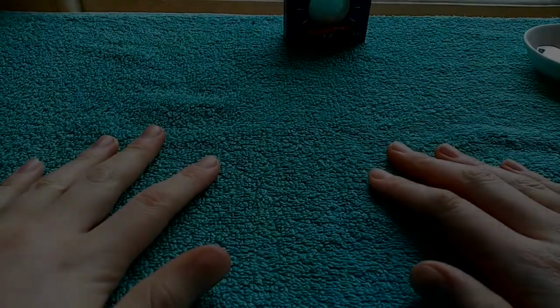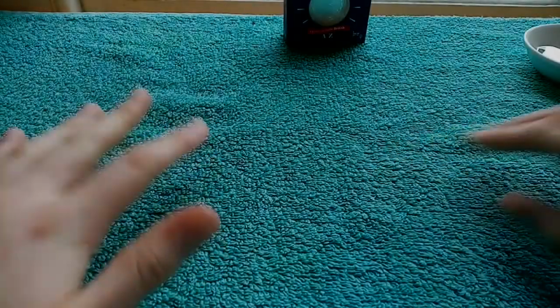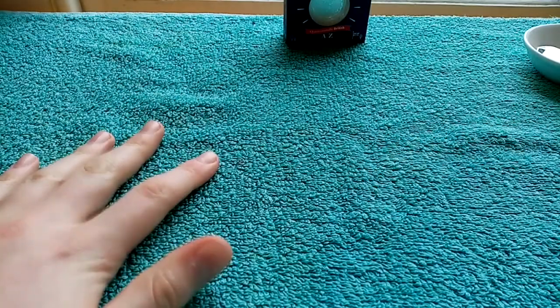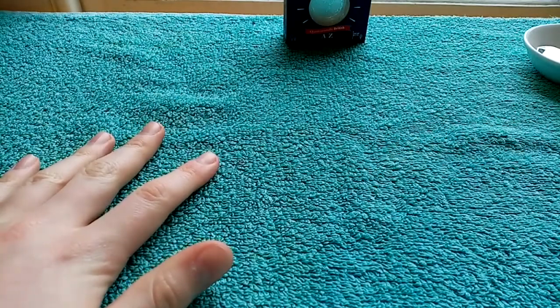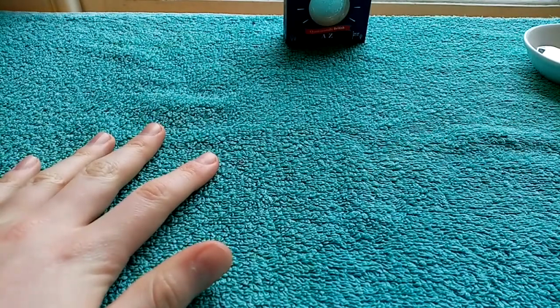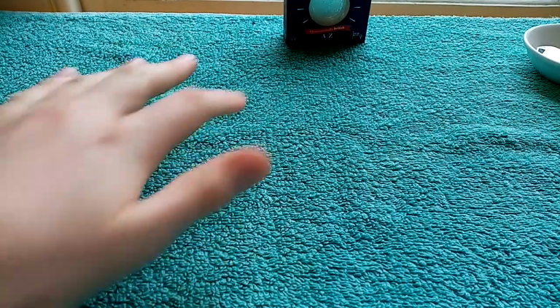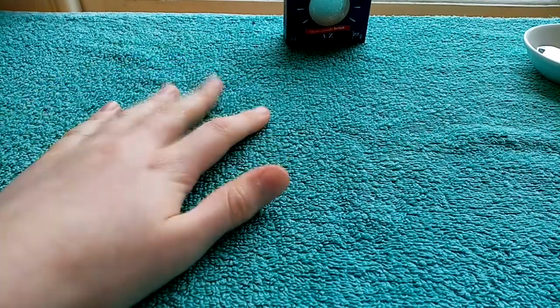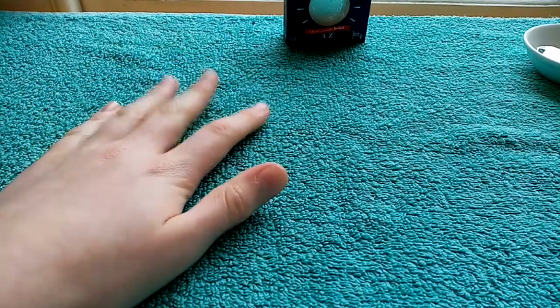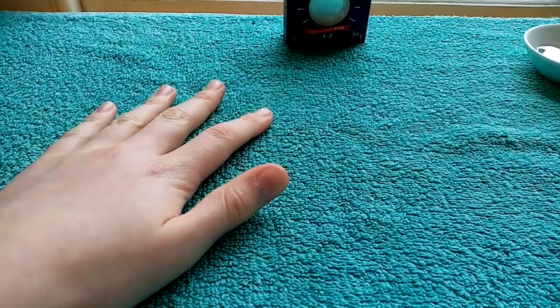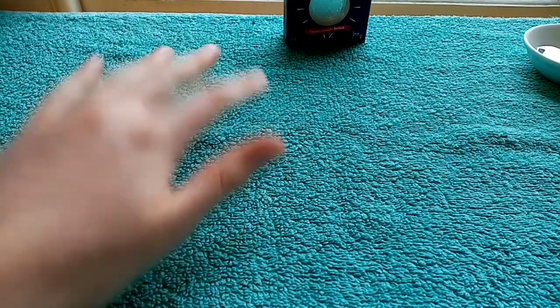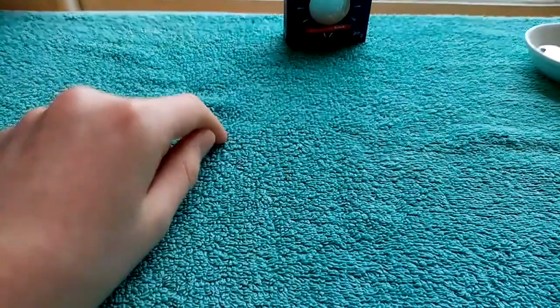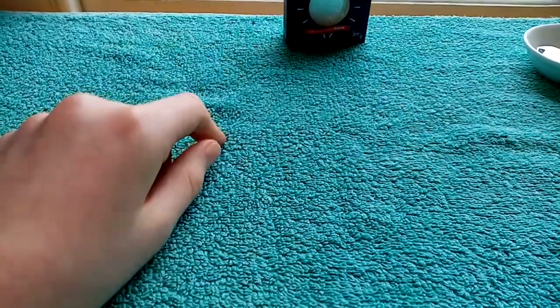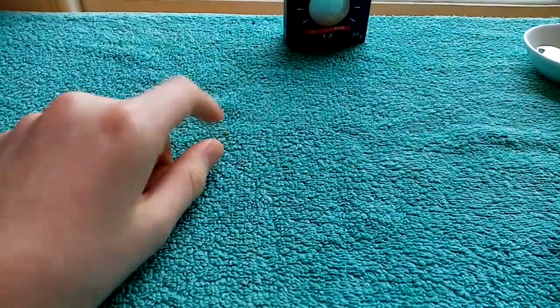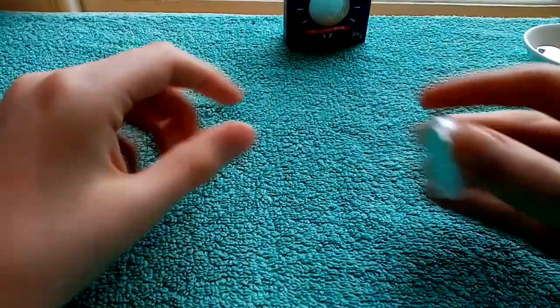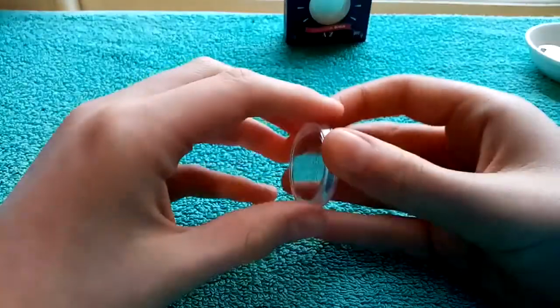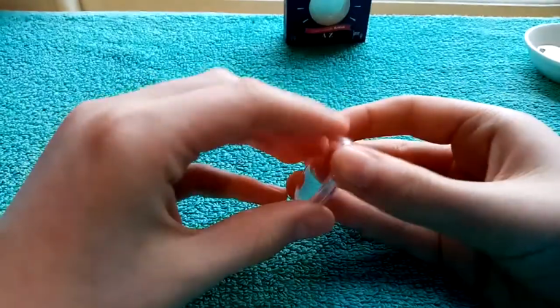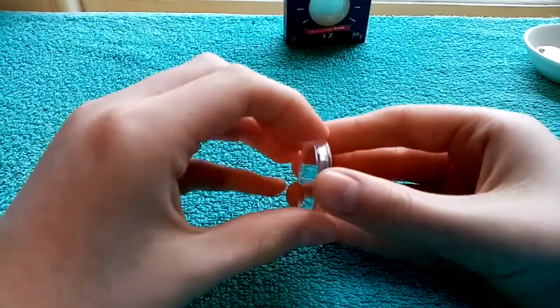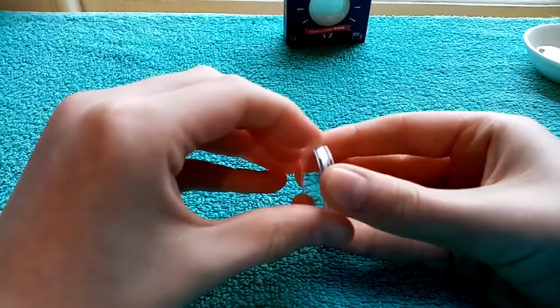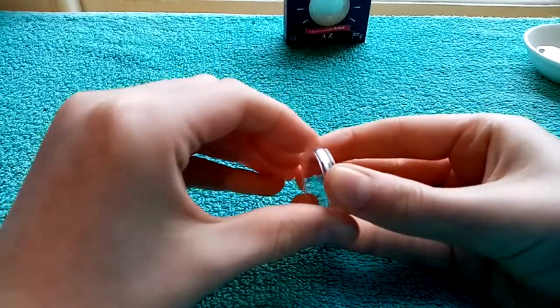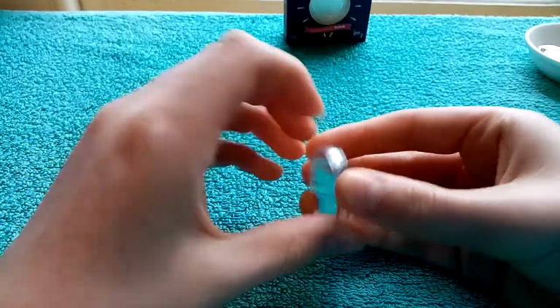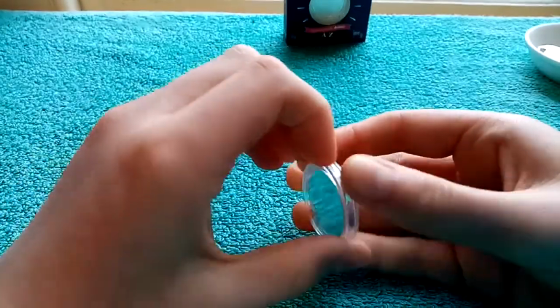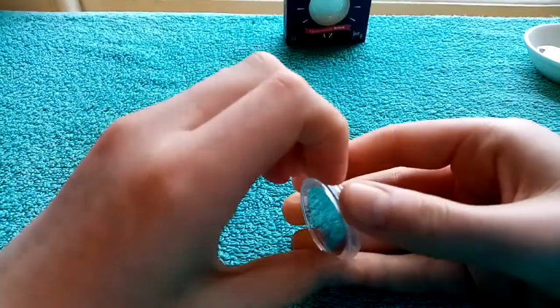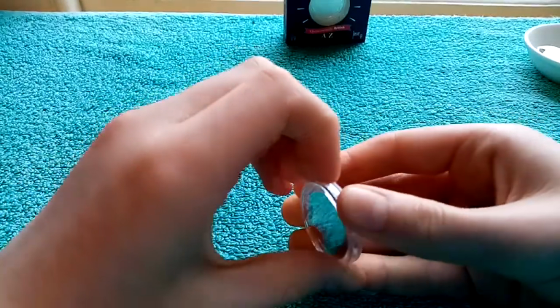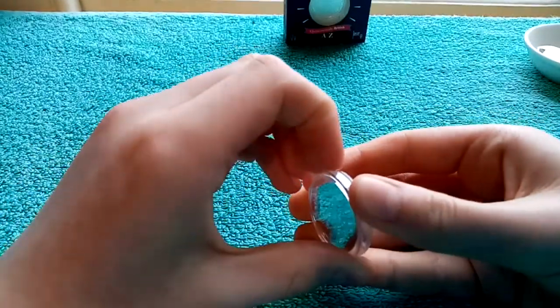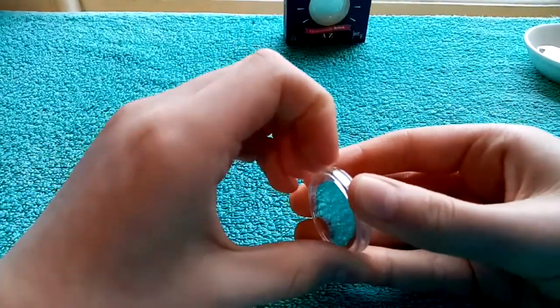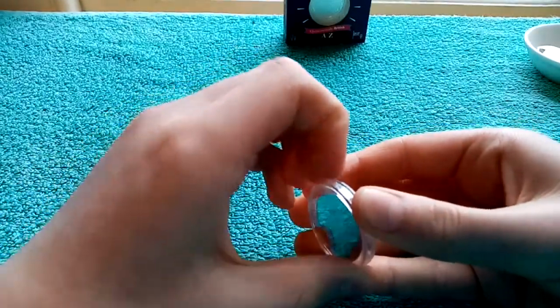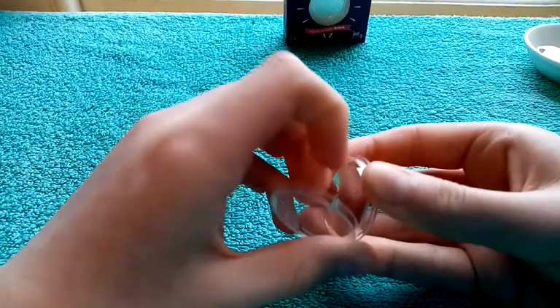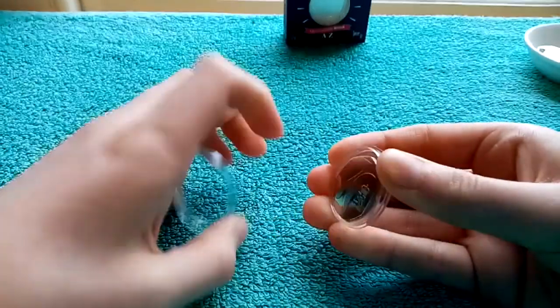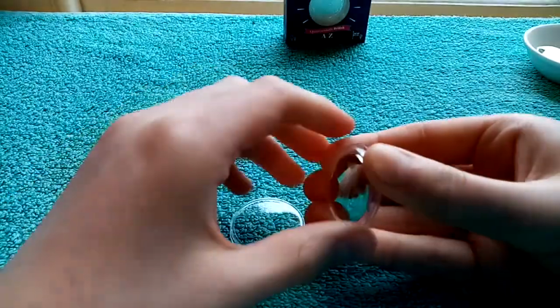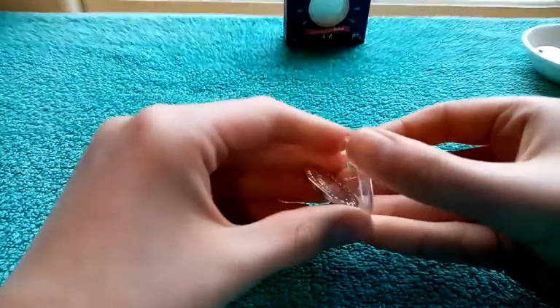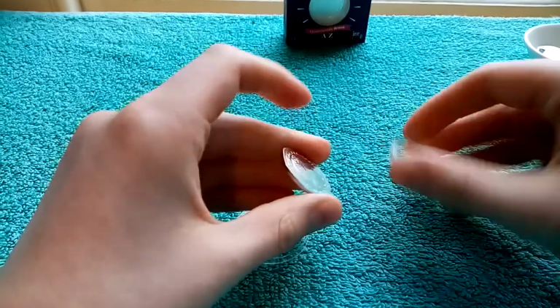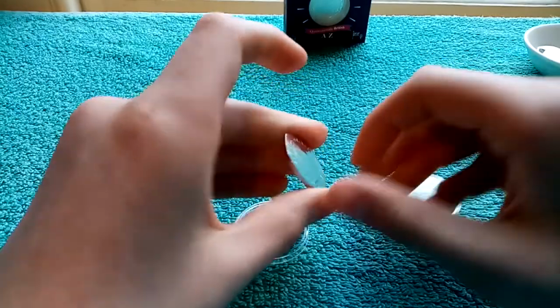Hi guys, it's FinkalexCoins, so I'm back about an hour later. As I noticed when going through the Platinum Jubilee 50p's I opened, I spotted an error.